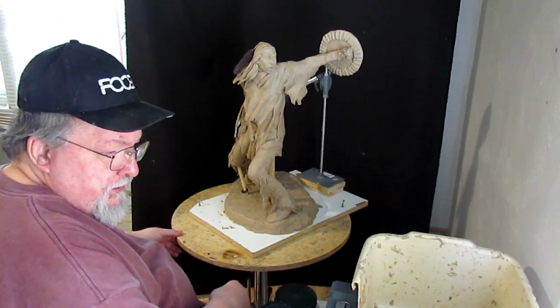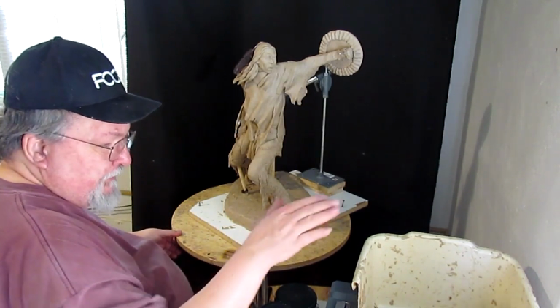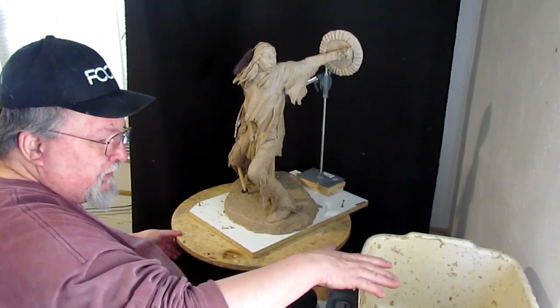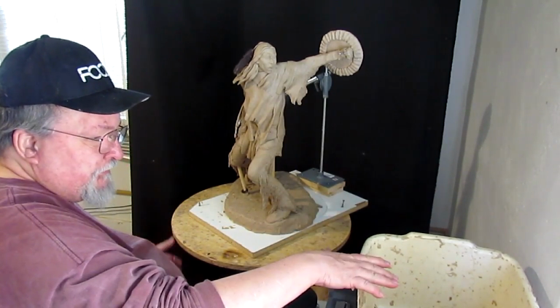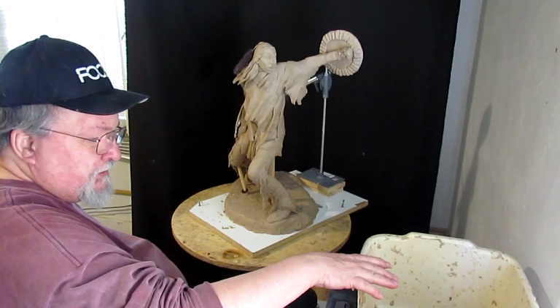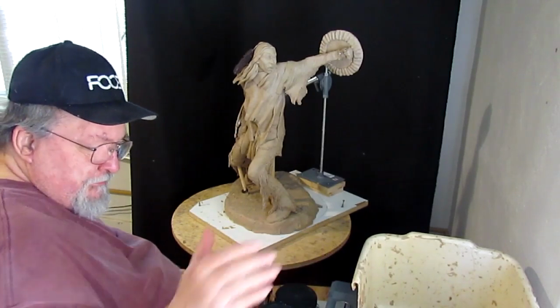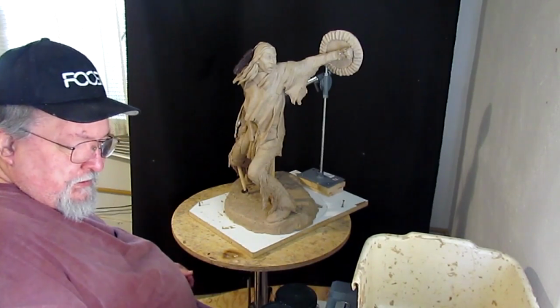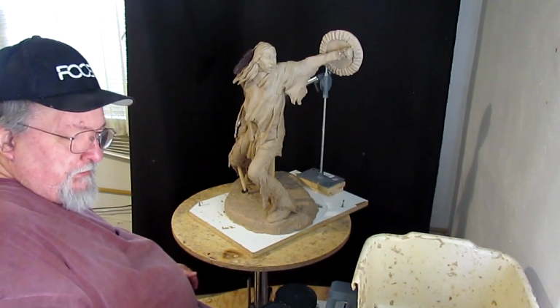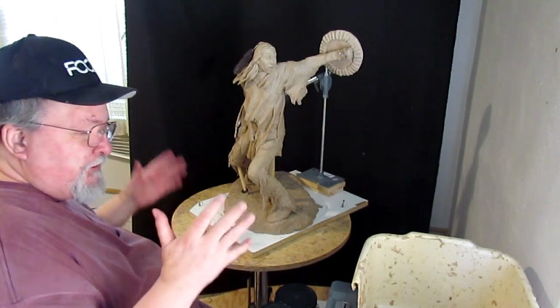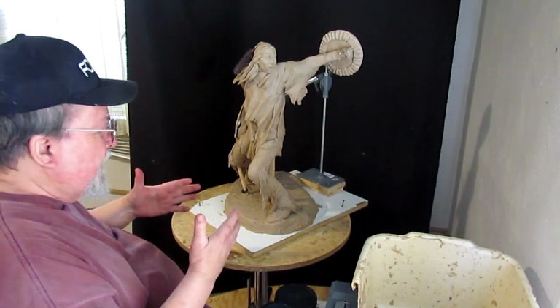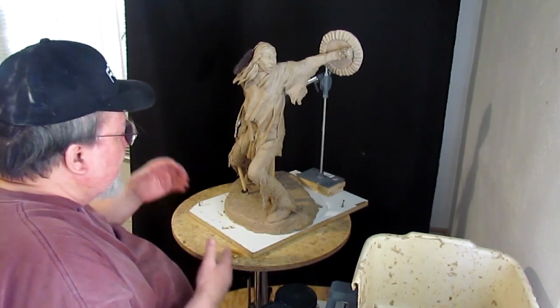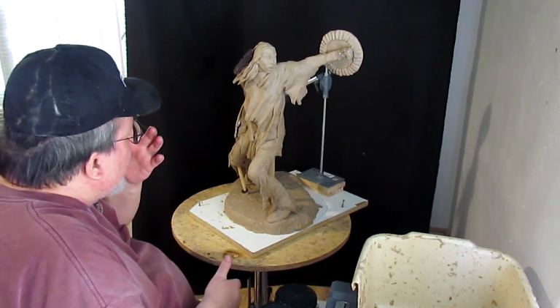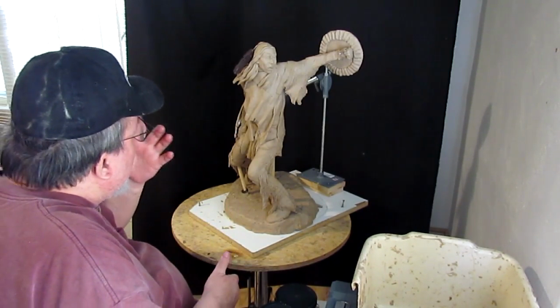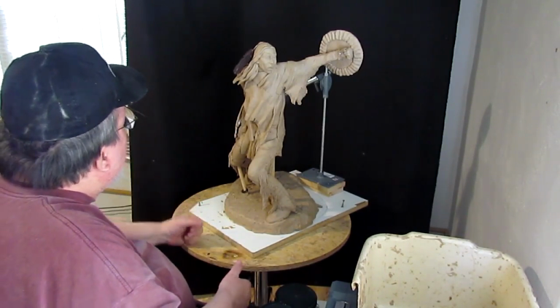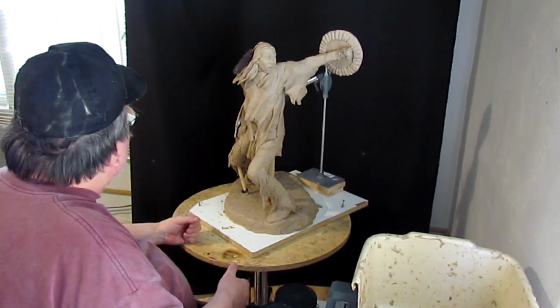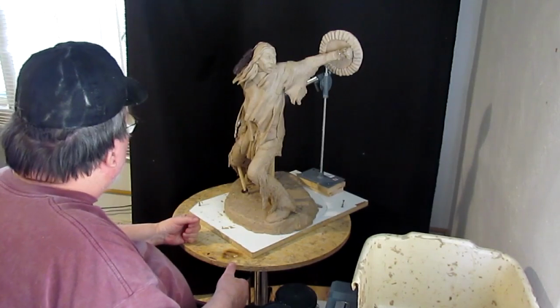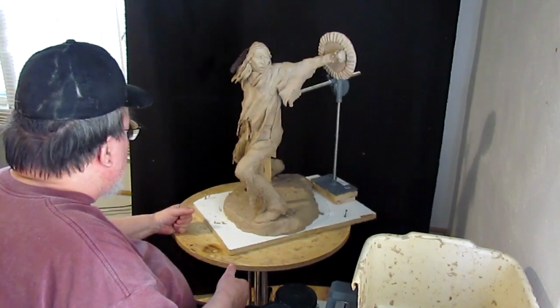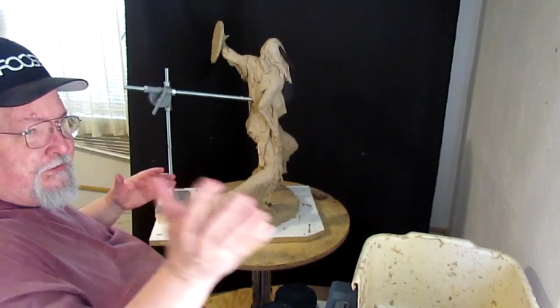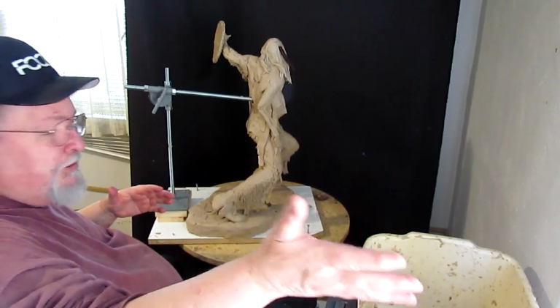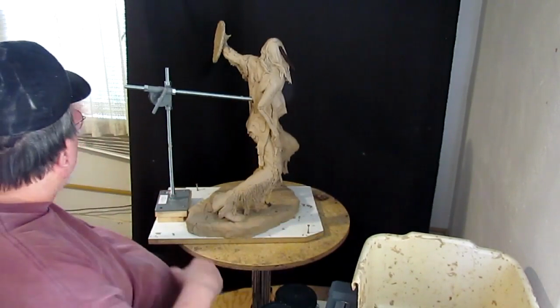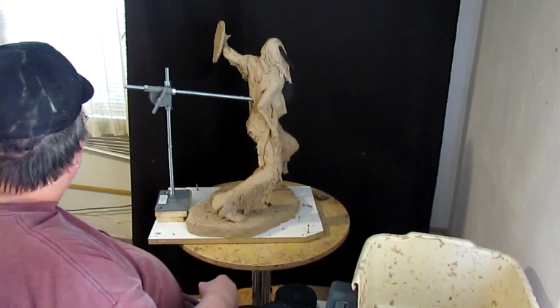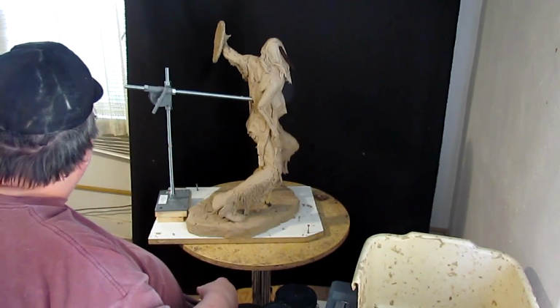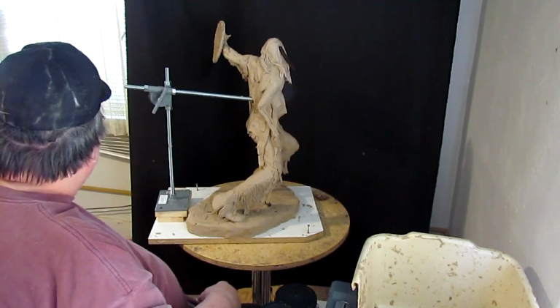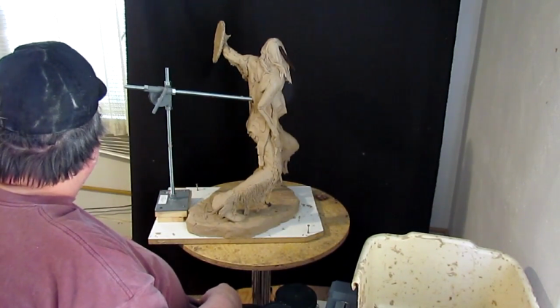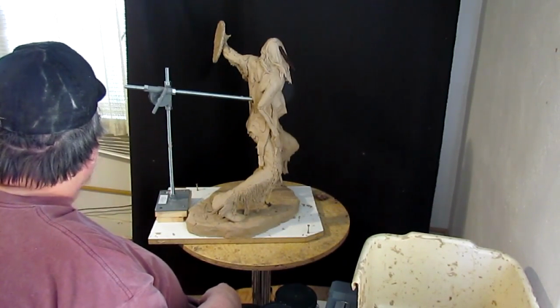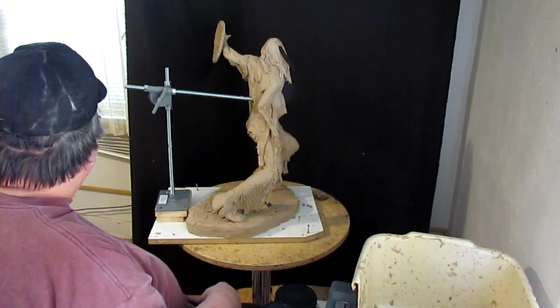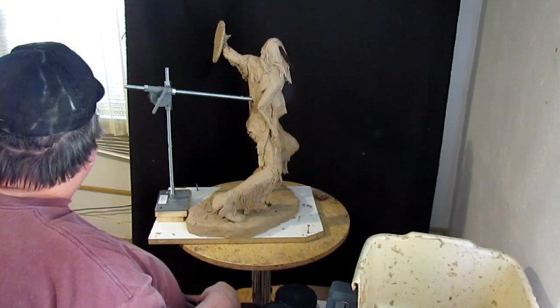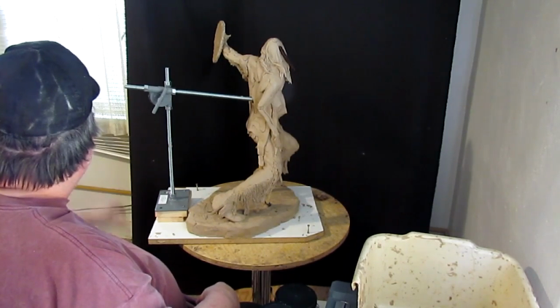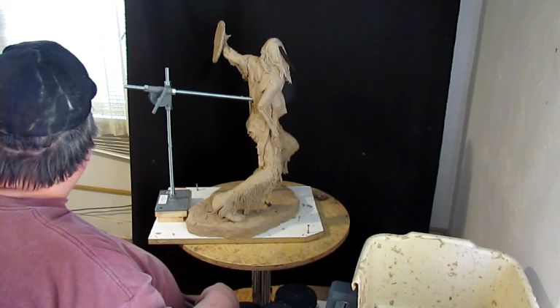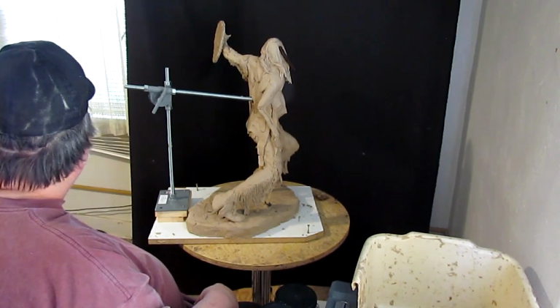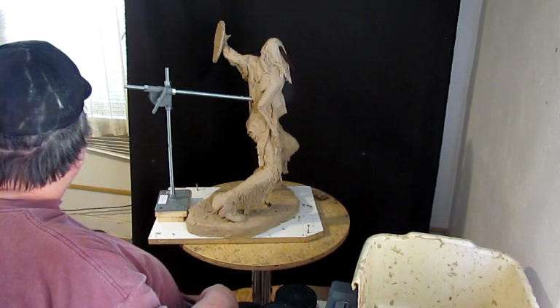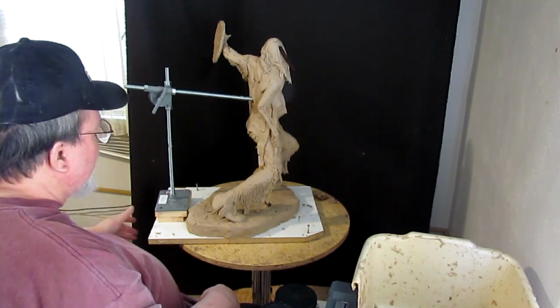I've got my work table here for my clay. I'm reducing down the size of everything. I've got a window here, I've got a window there, and I've got the sound of branches rubbing against the screens when the wind blows.